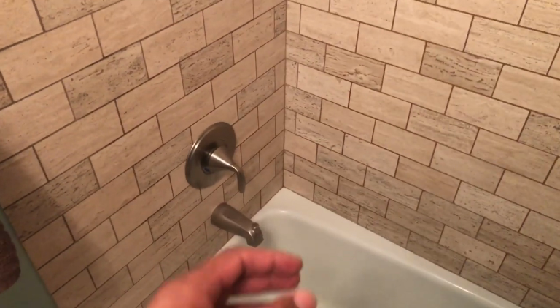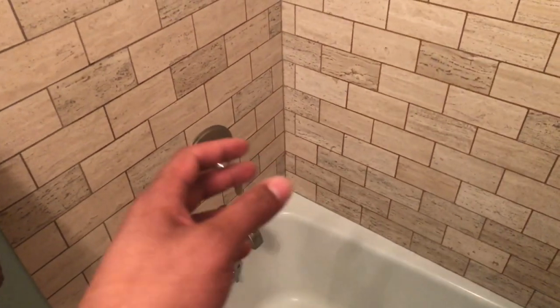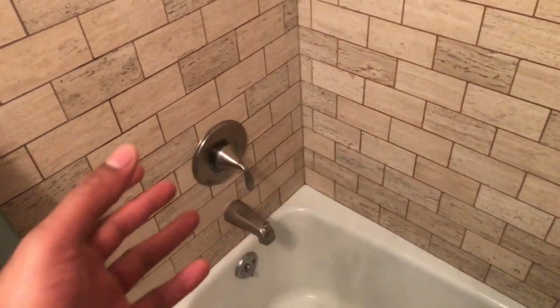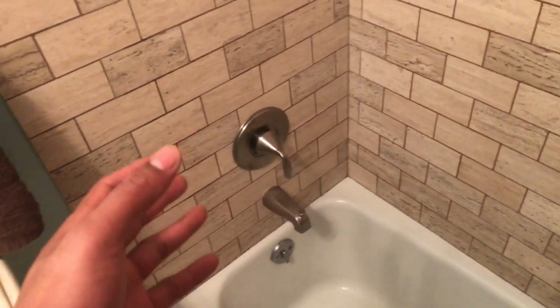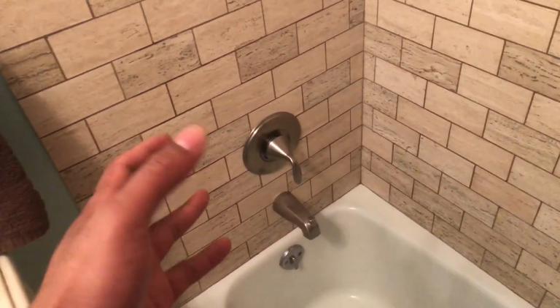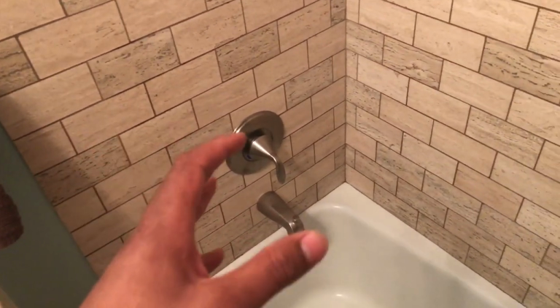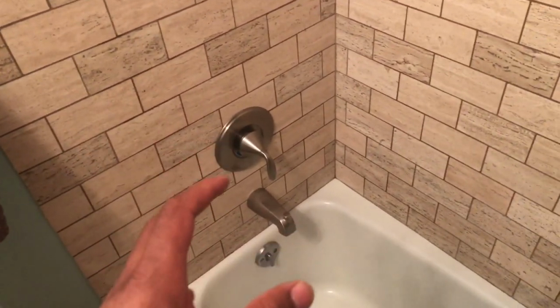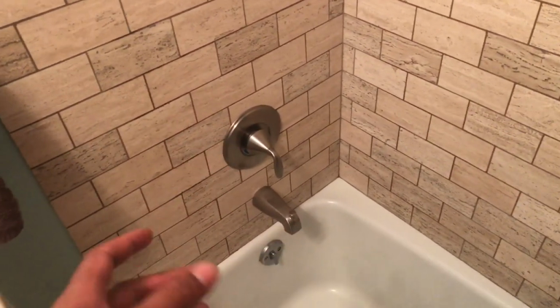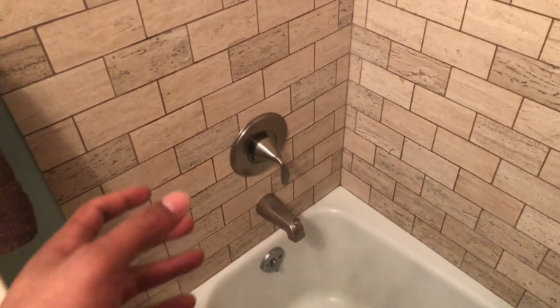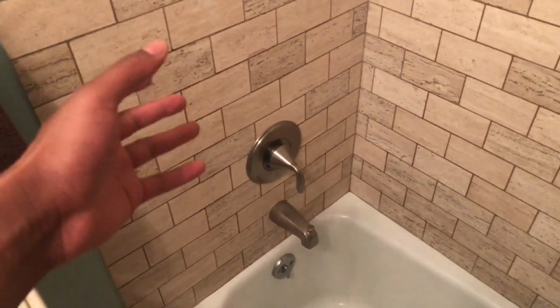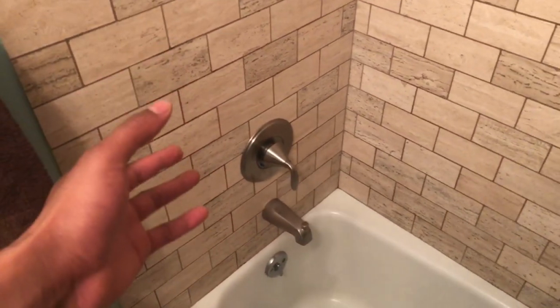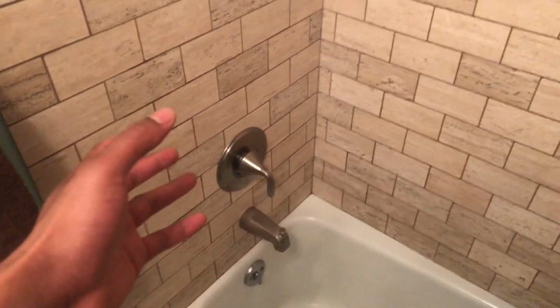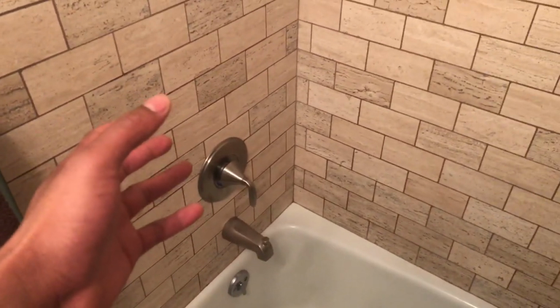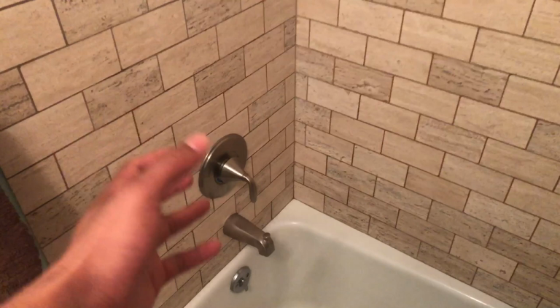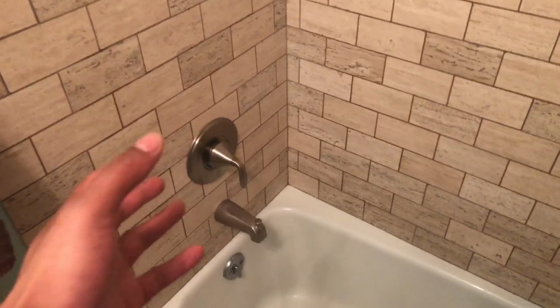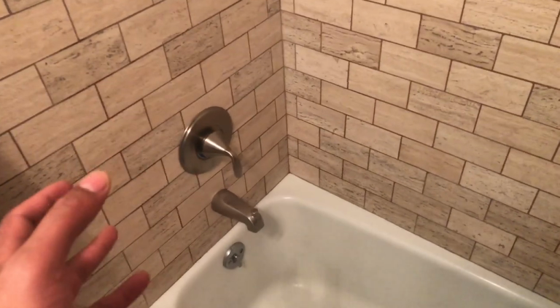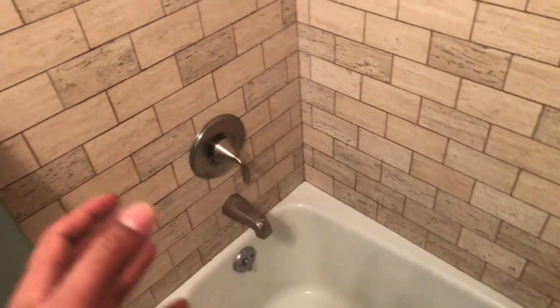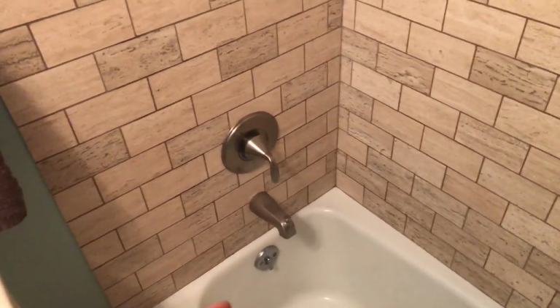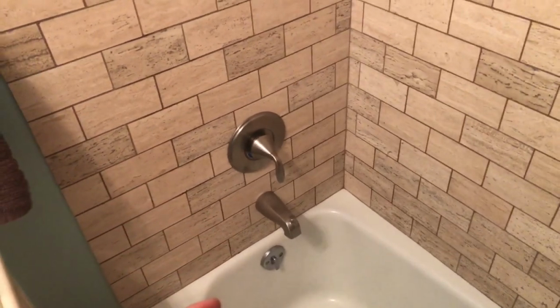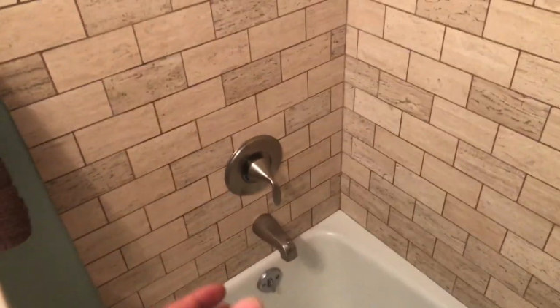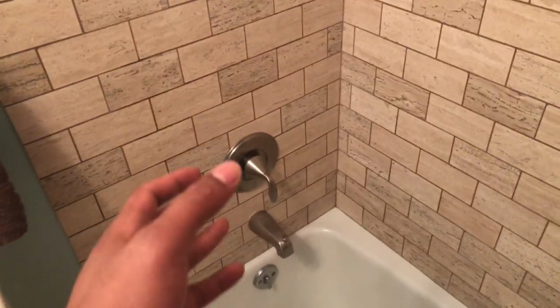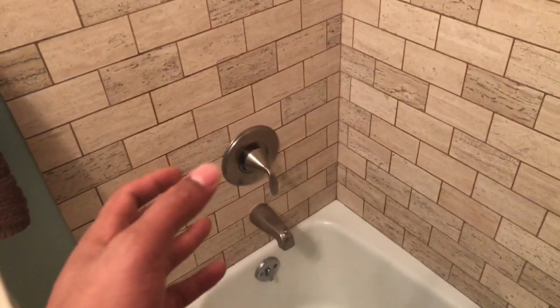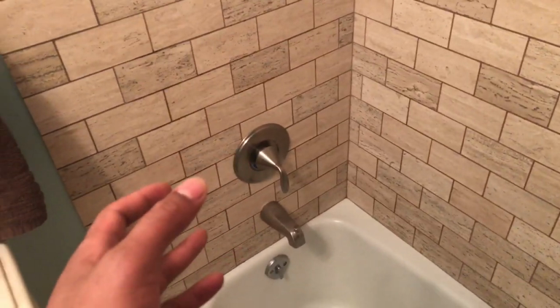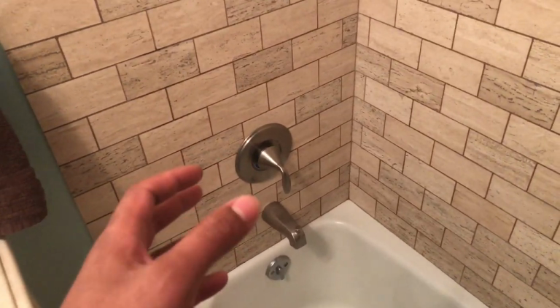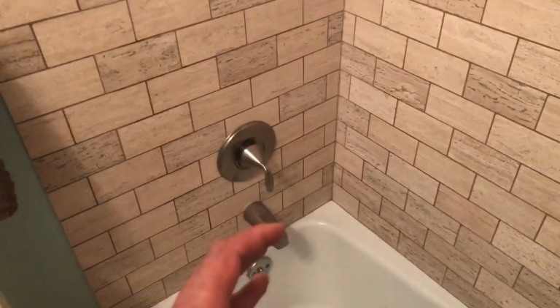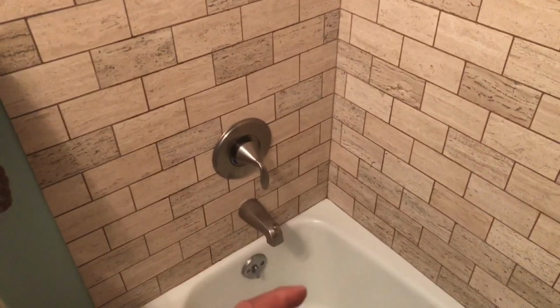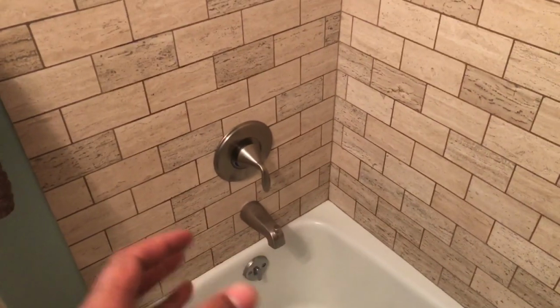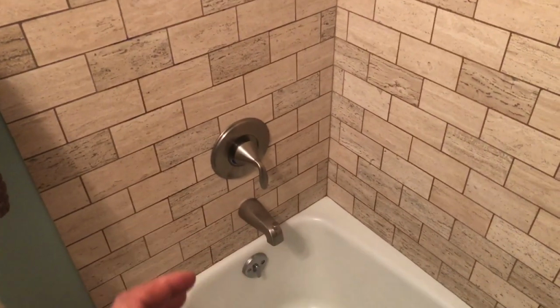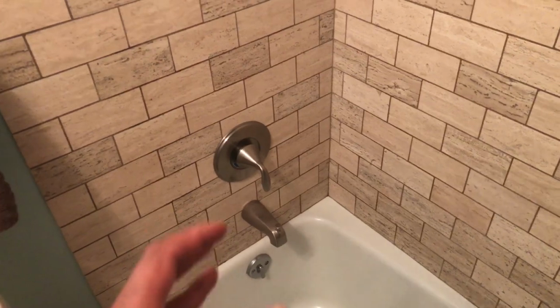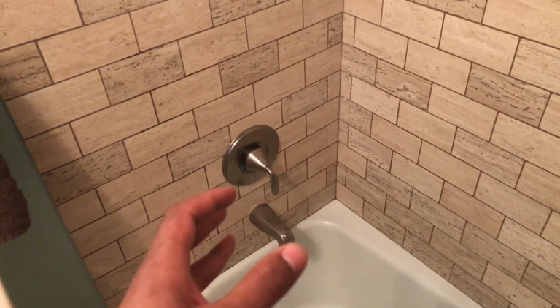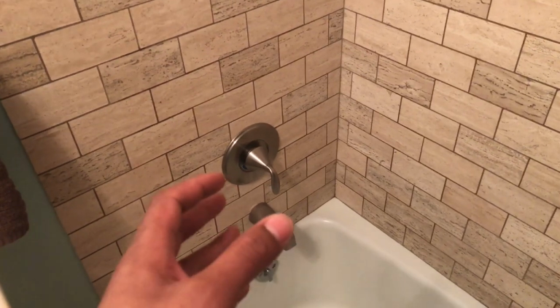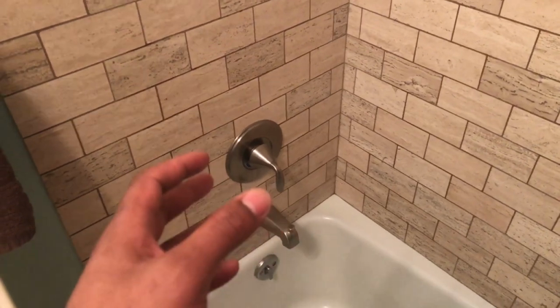I'm going to show you how to turn on a shower. You may be at a hotel or something, or at your own home, and may not know how to use a shower or turn it on. Well, I'm going to show you, okay?